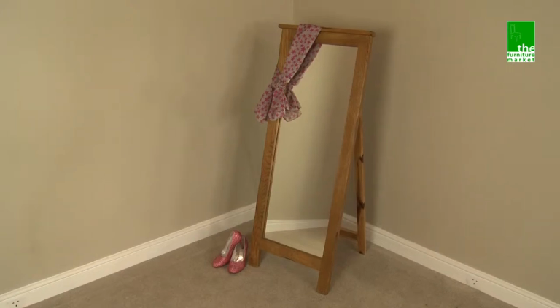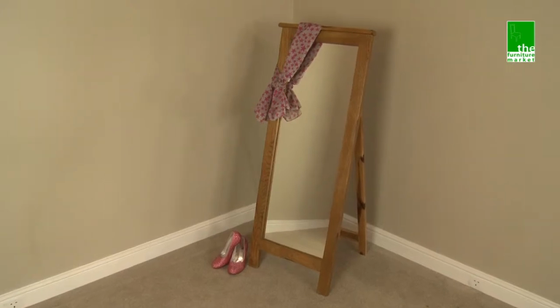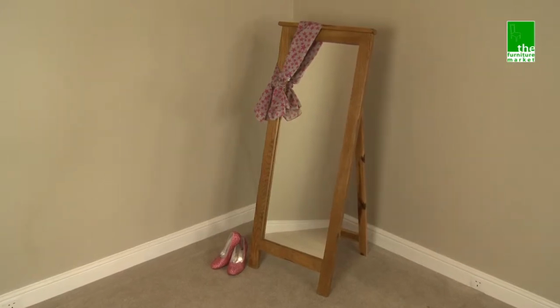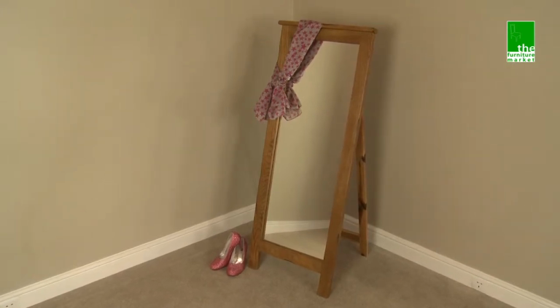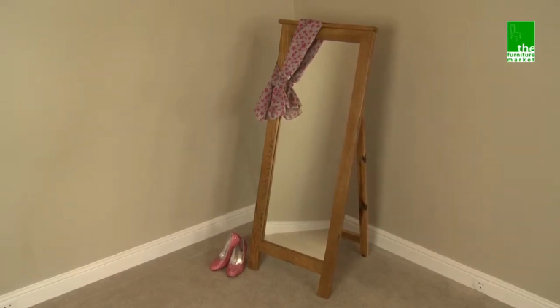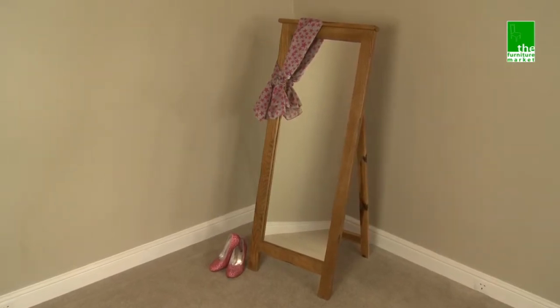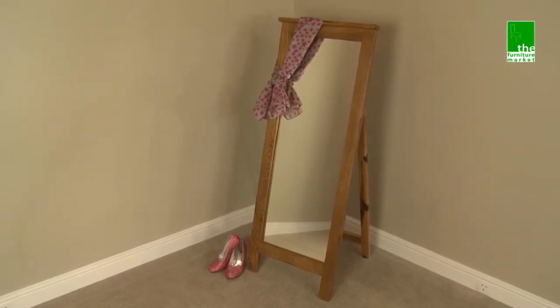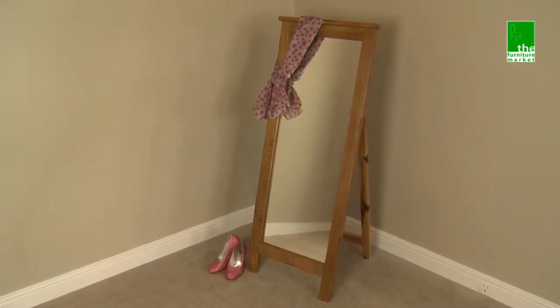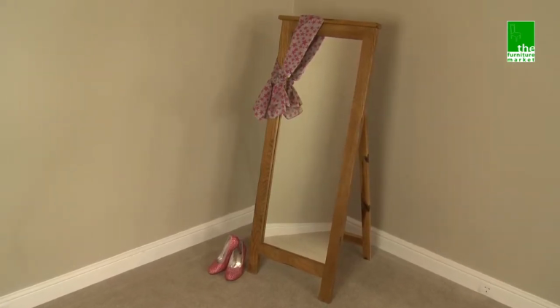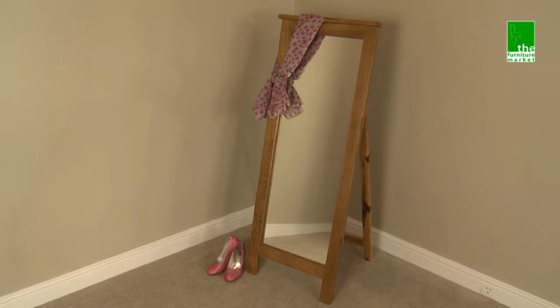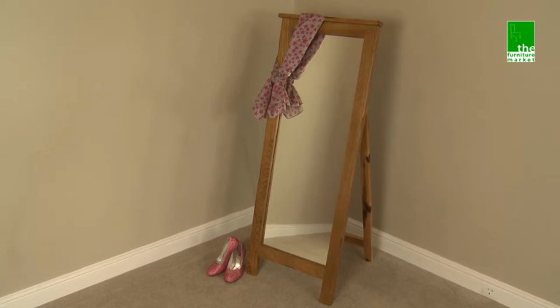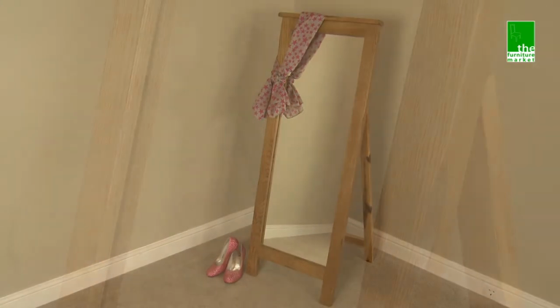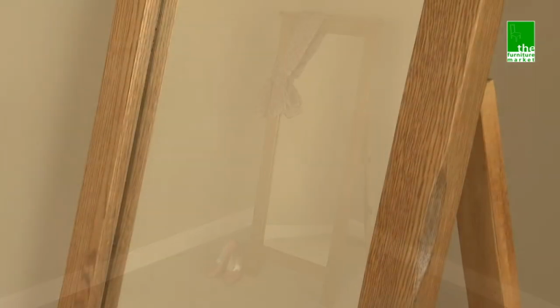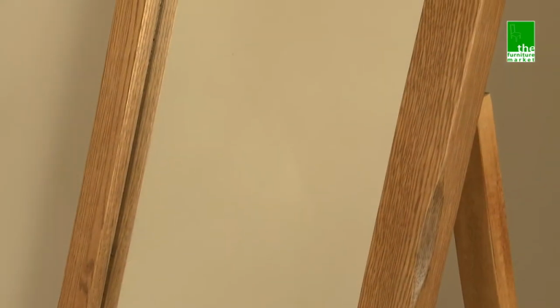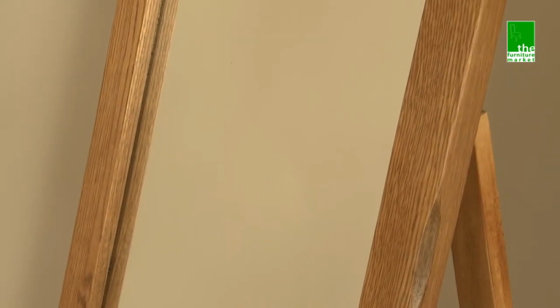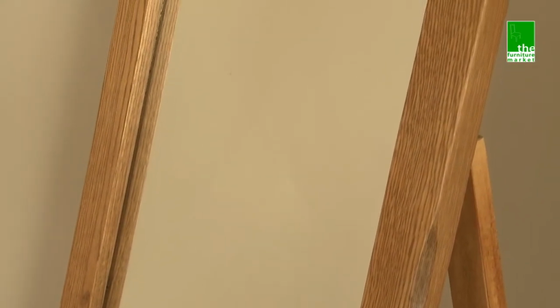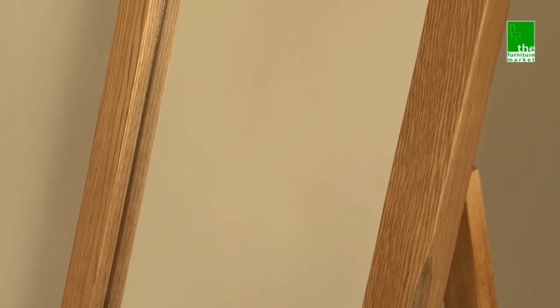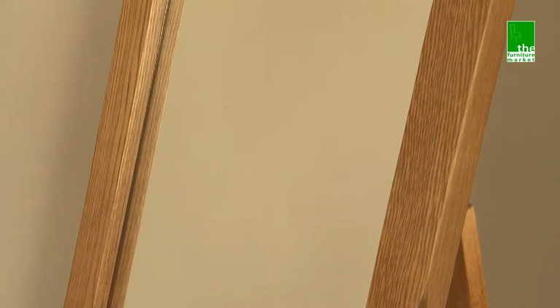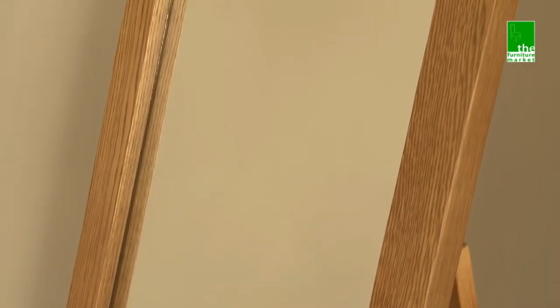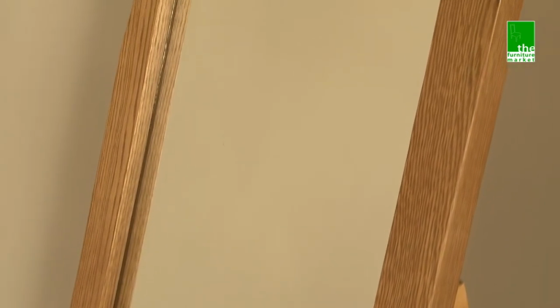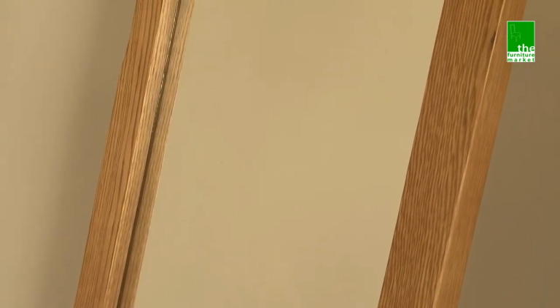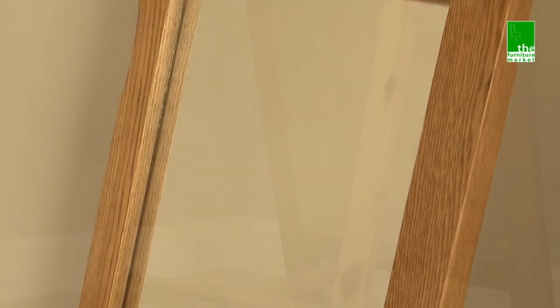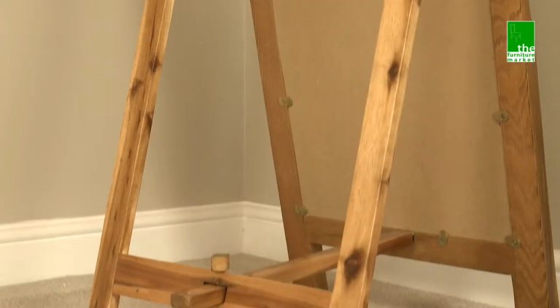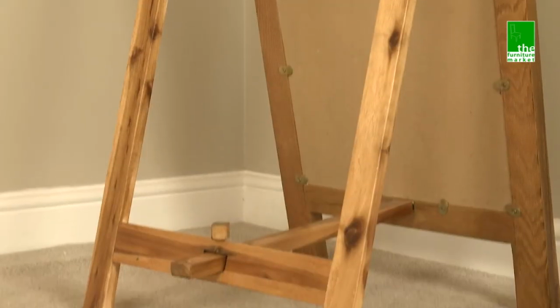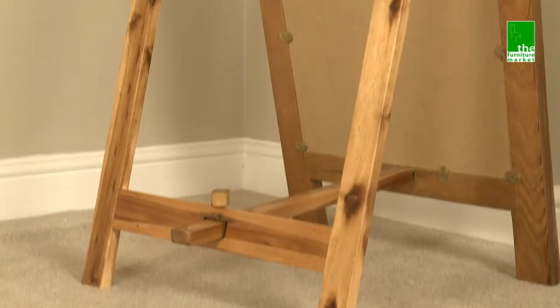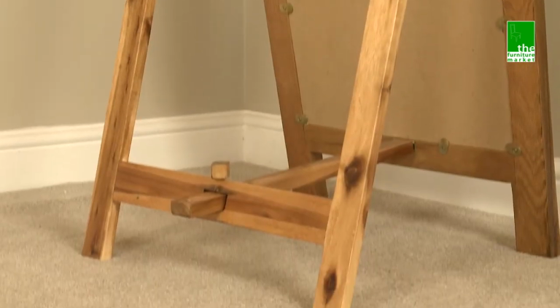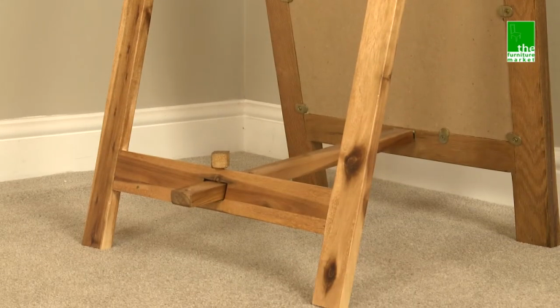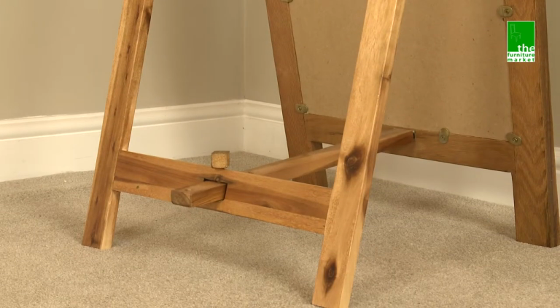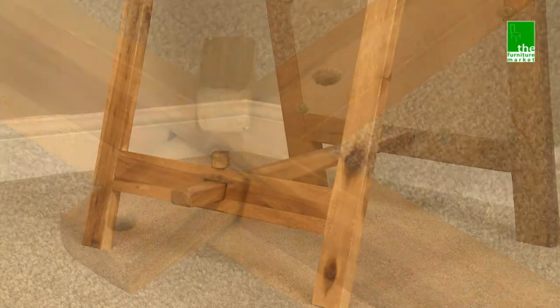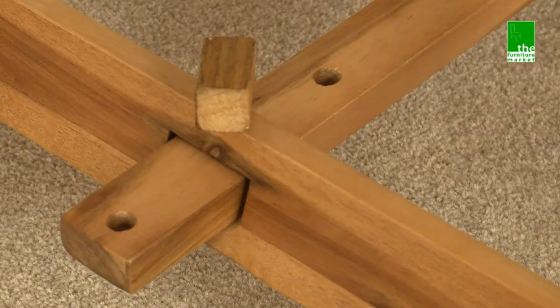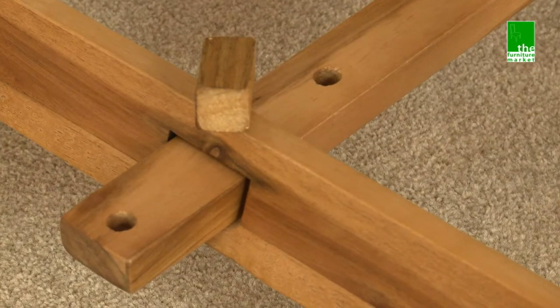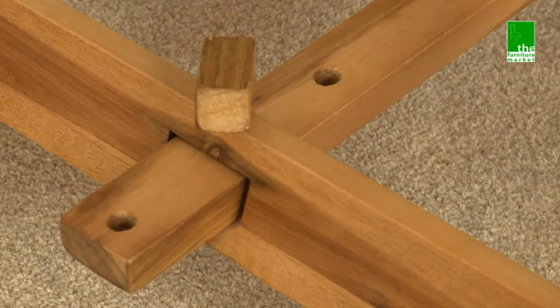The Rusticoke Chevelle mirror is a handy full-length dressing mirror in a classic and timeless design, featuring the finest cuts of North American solid oak for the frame and supported by a fixed easel style stand, ensuring a strong and sturdy mirror.